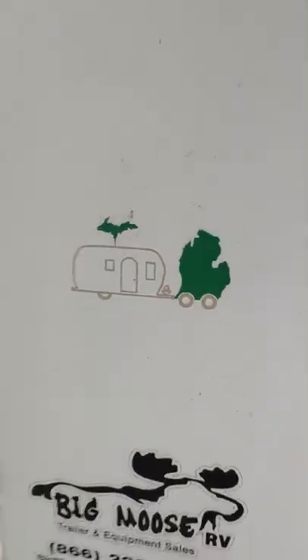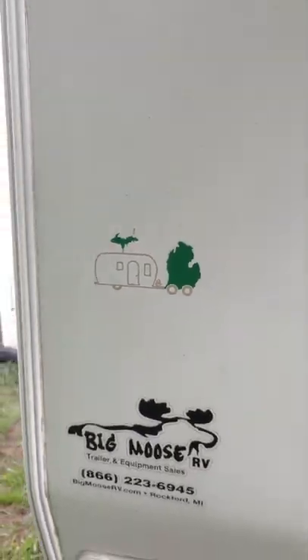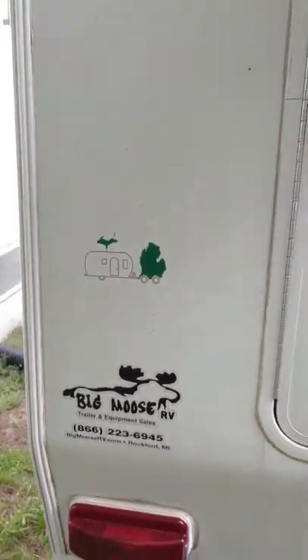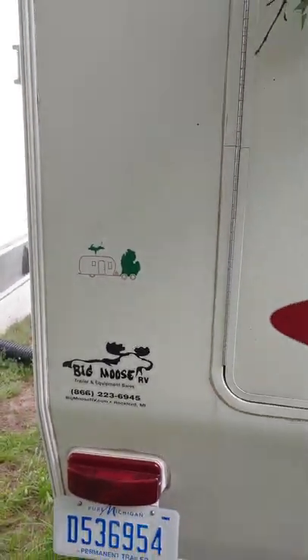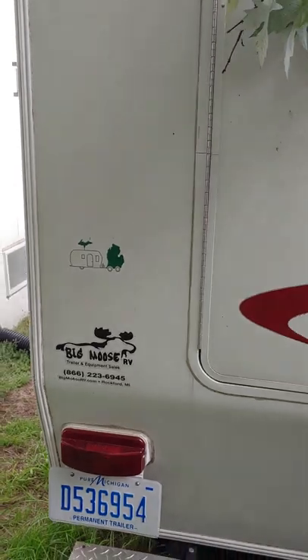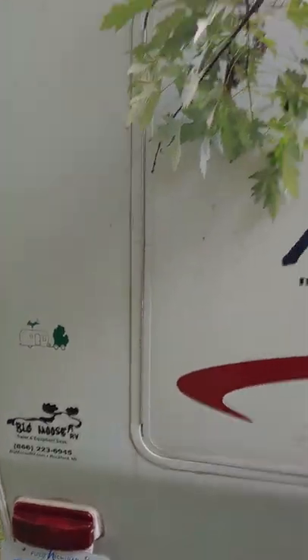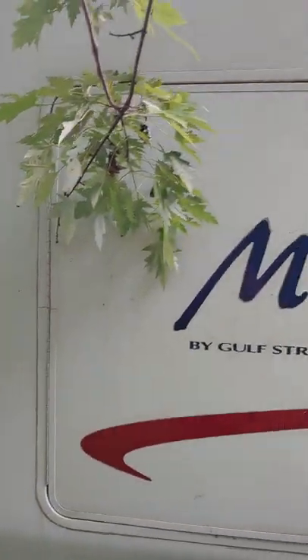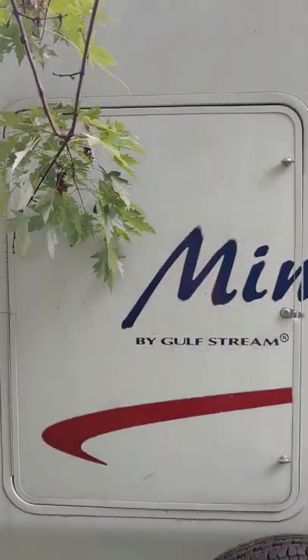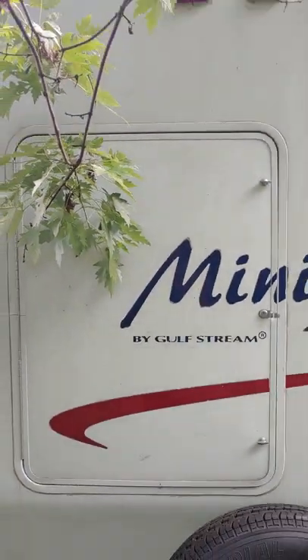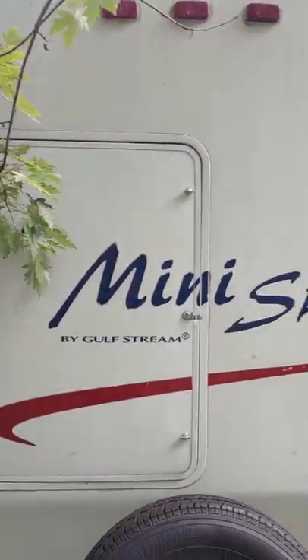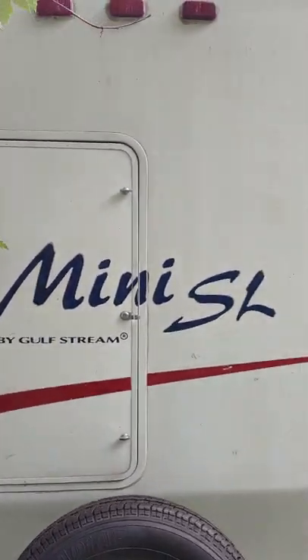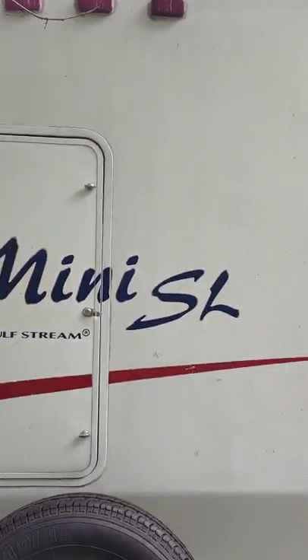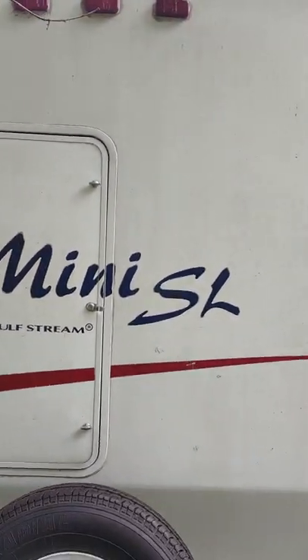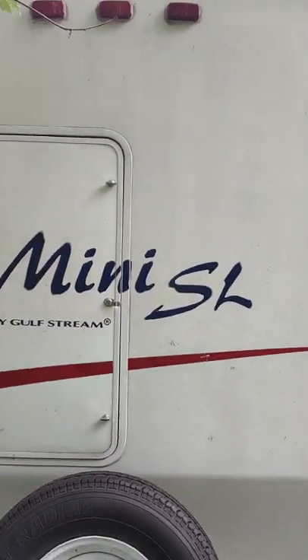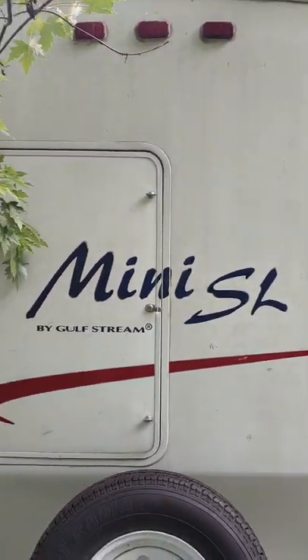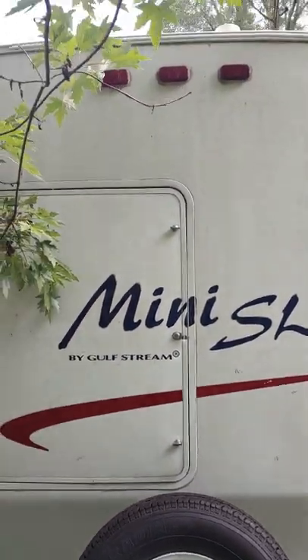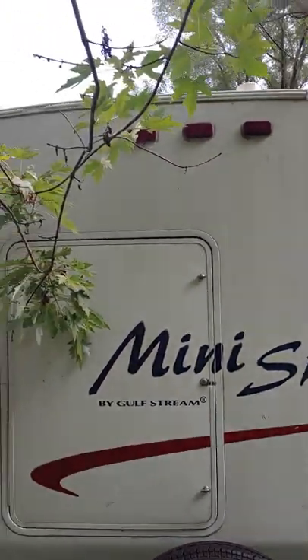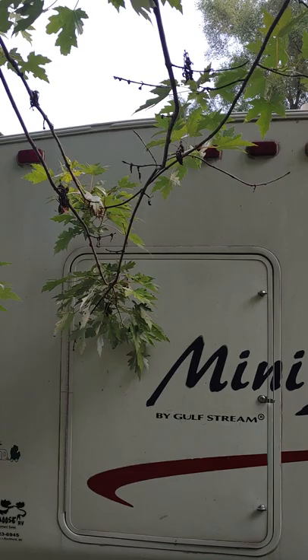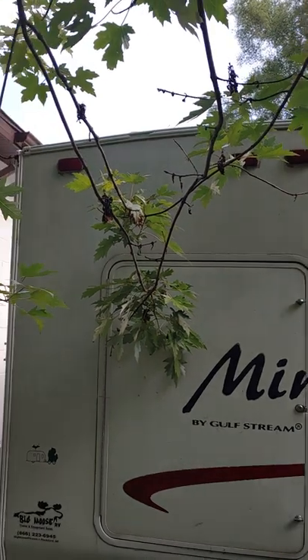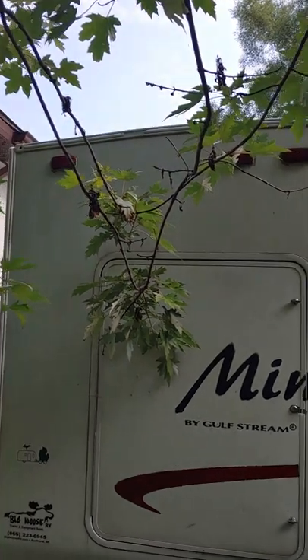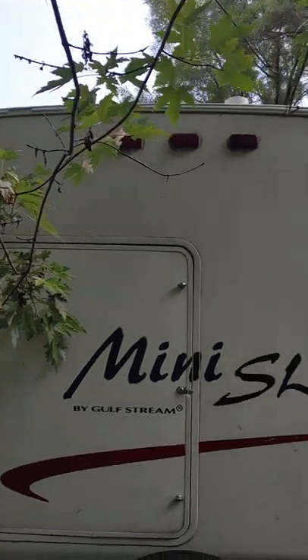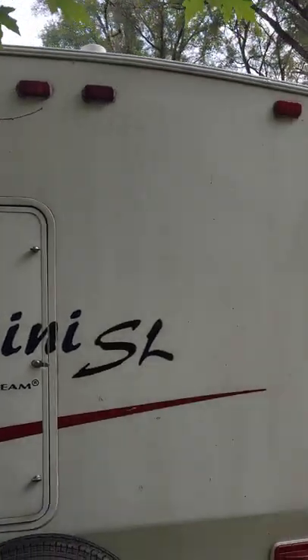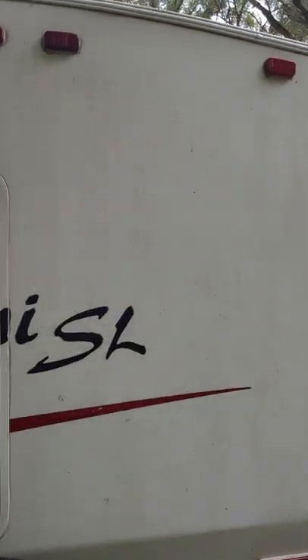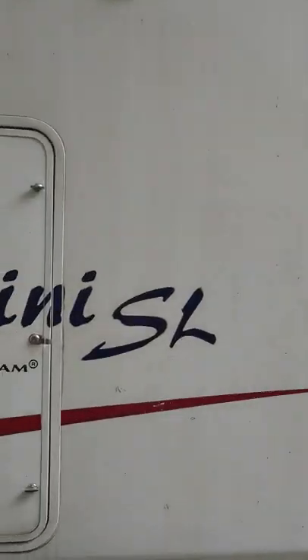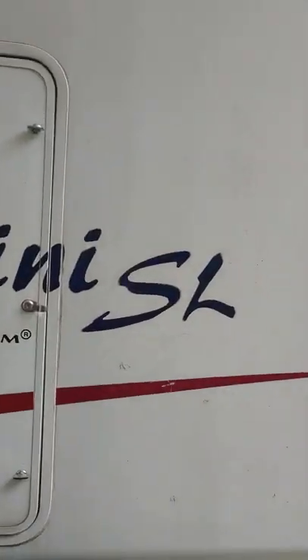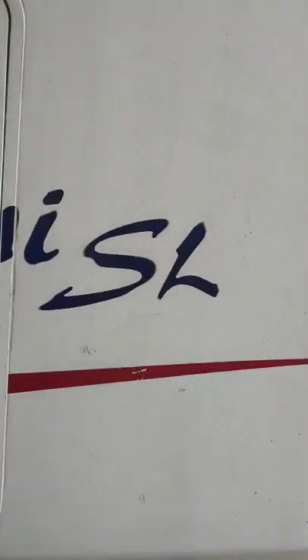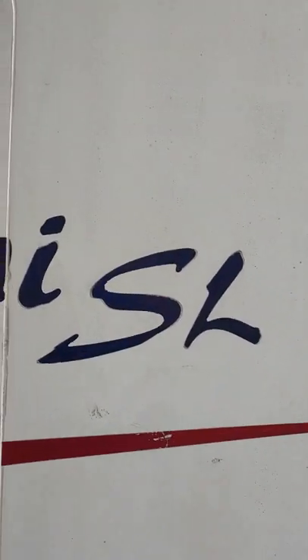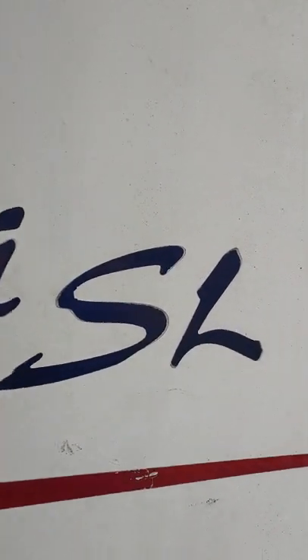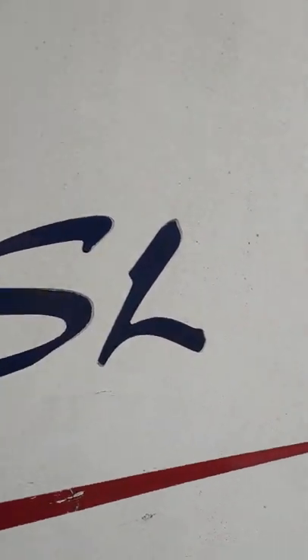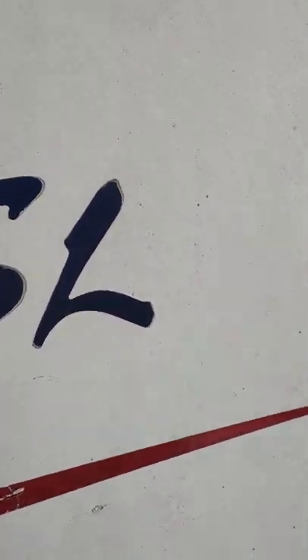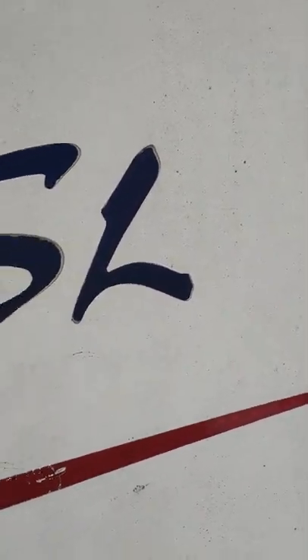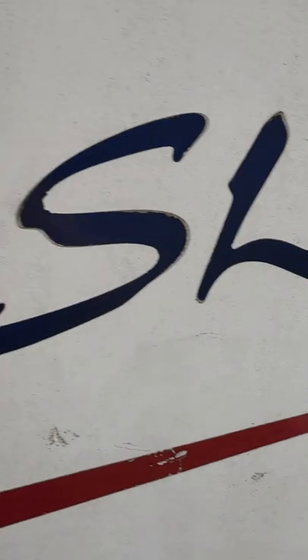Look at that decal though. Then back over here we got the Mini SL, Golfstream. The back side — this is the shower access, a little pocket door in here.